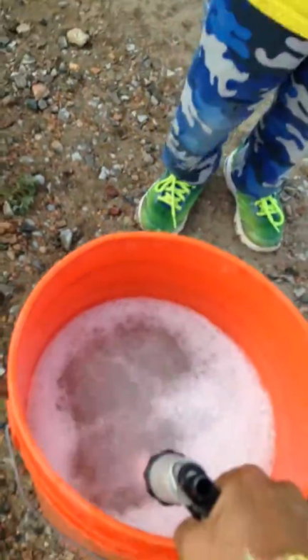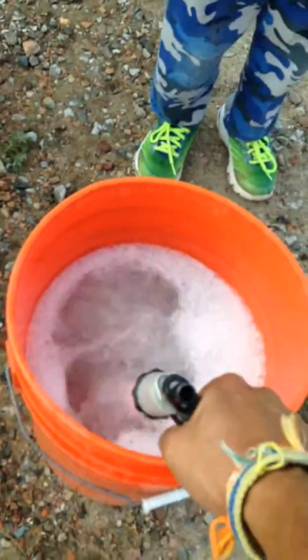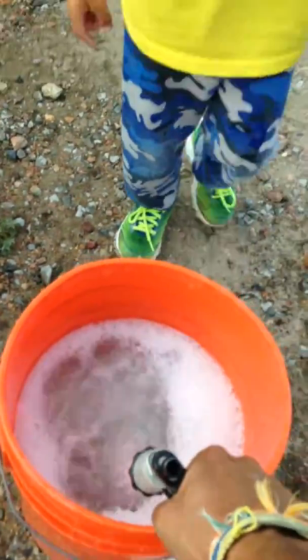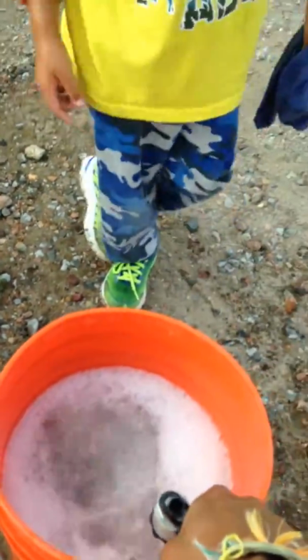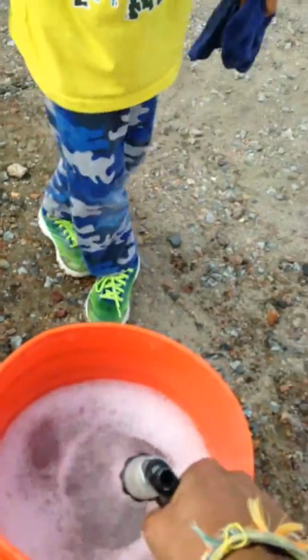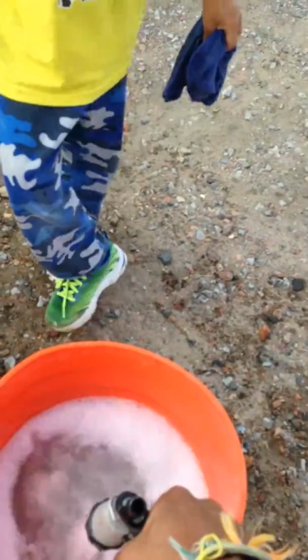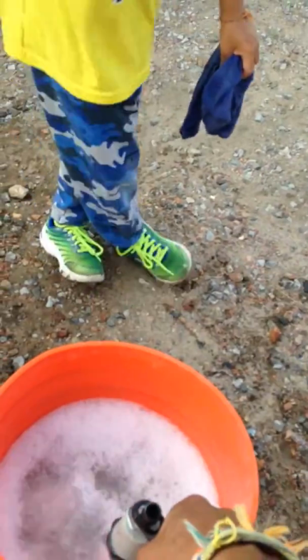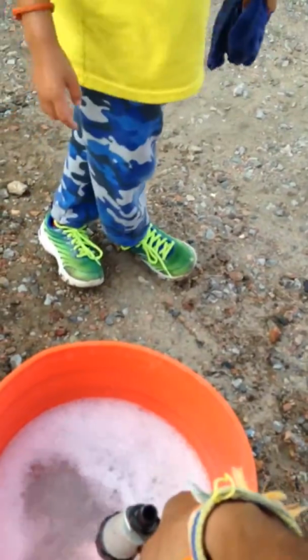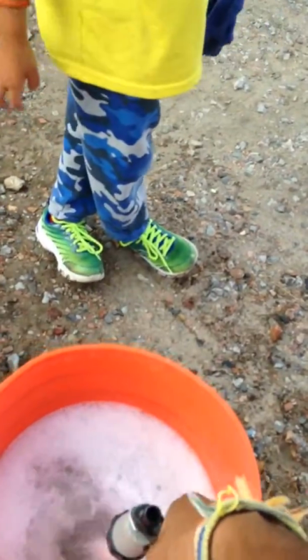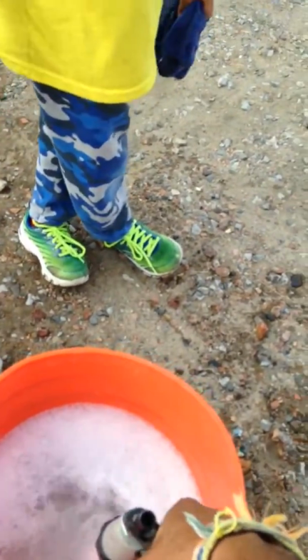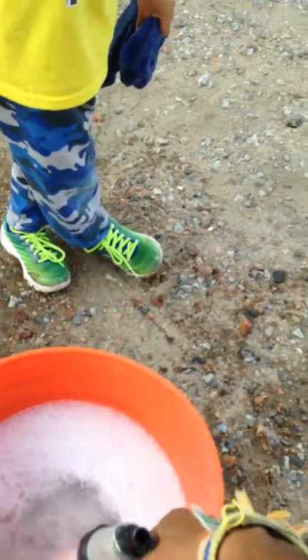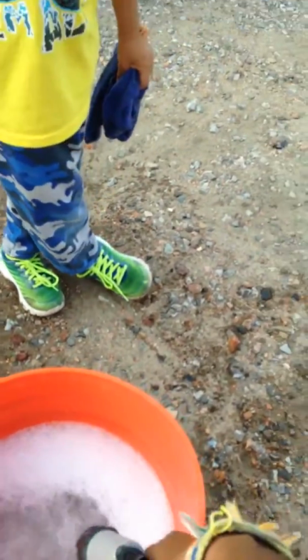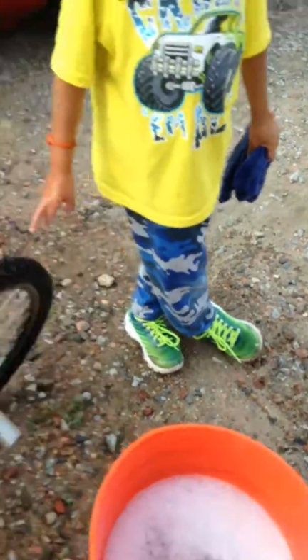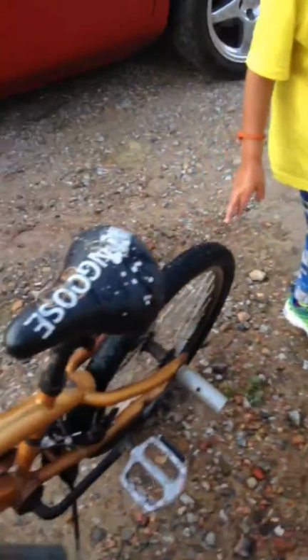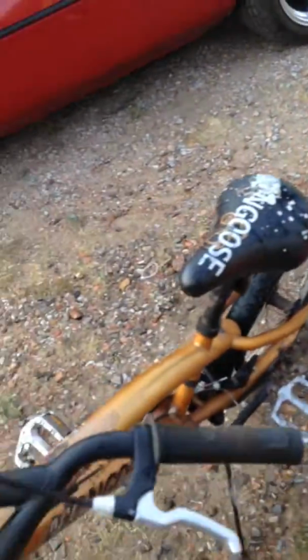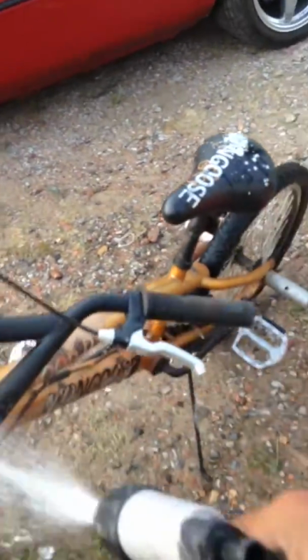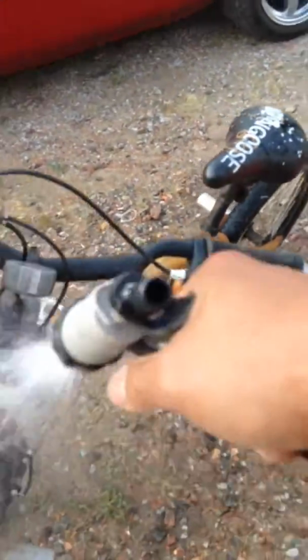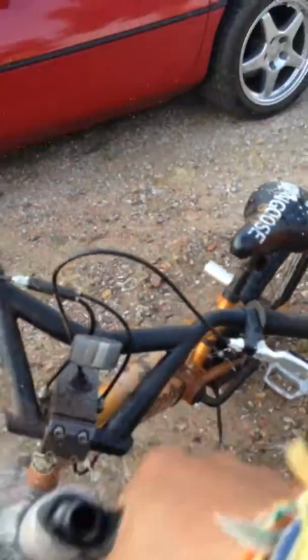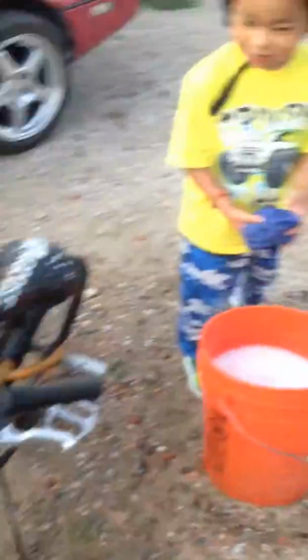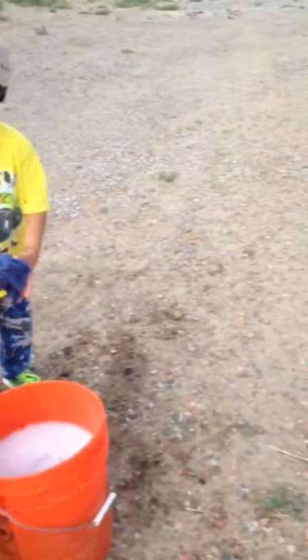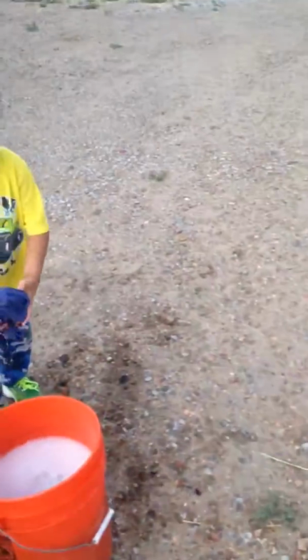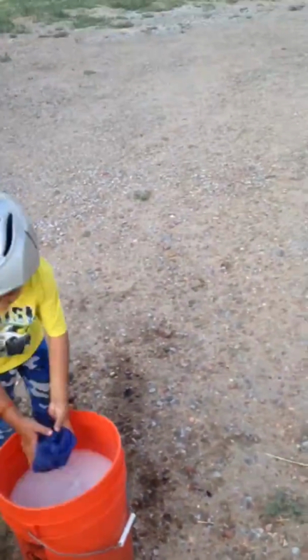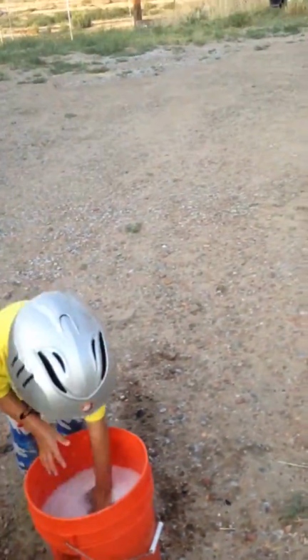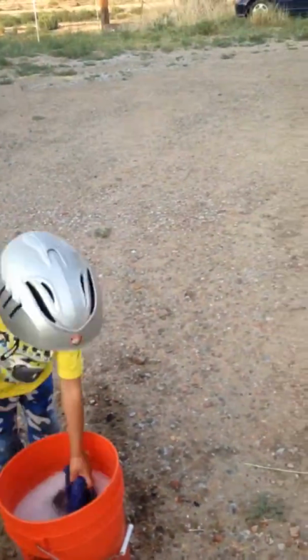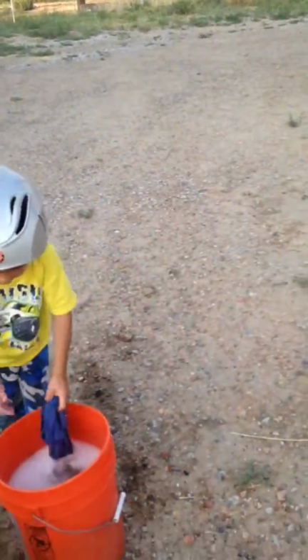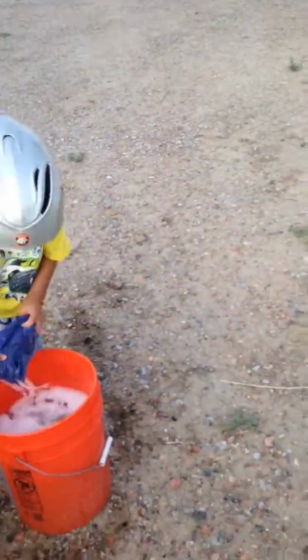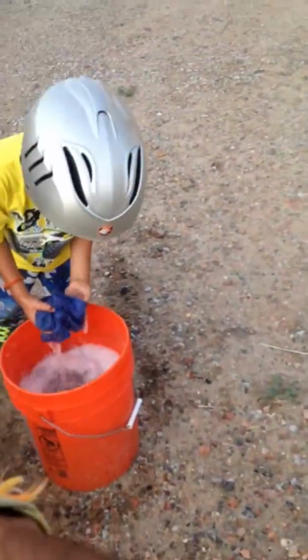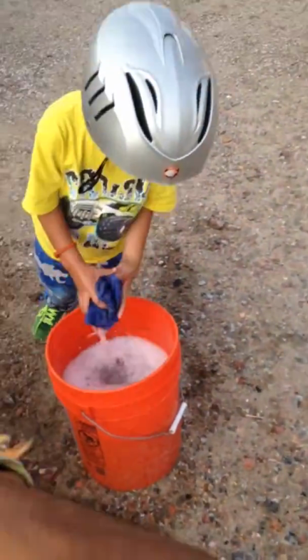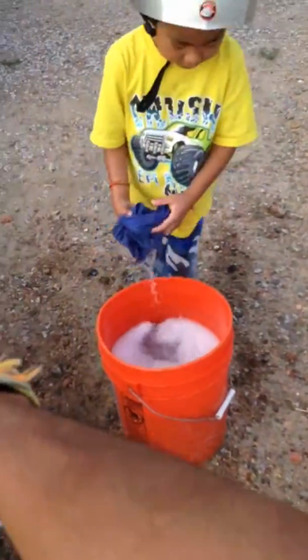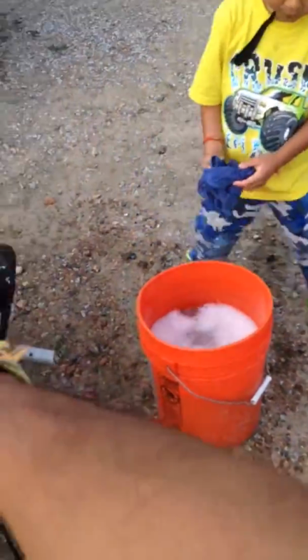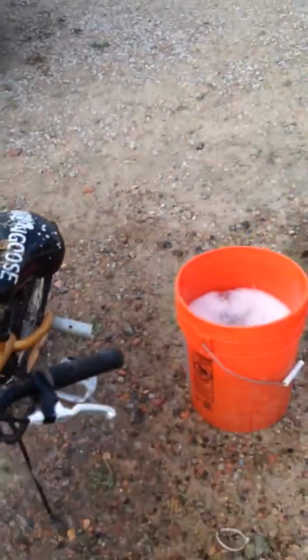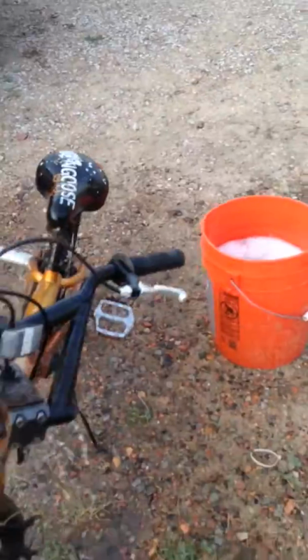Oh my gosh! Yes! Oh my gosh, look at all those bubbles! All right. Get the rag wet — I'll water the bike down again. Okay, there you are.